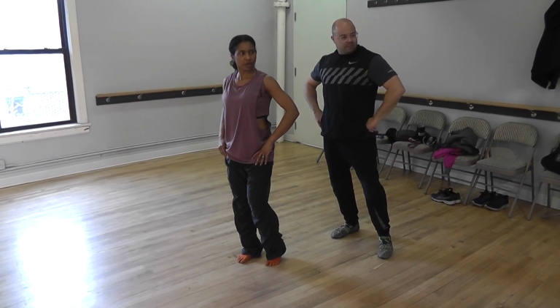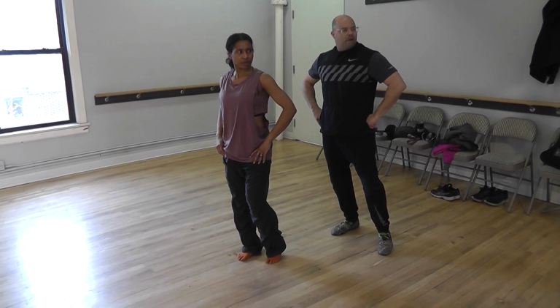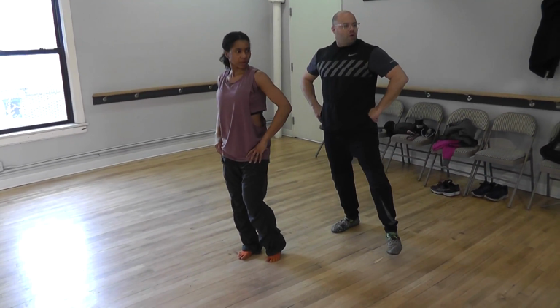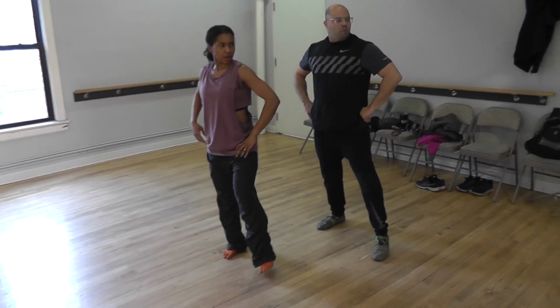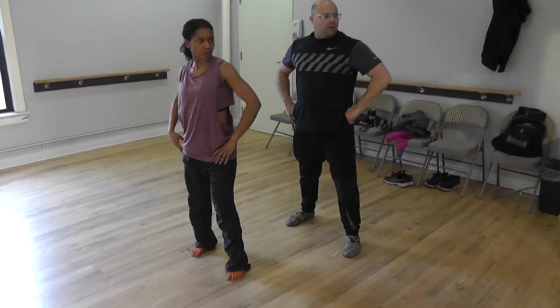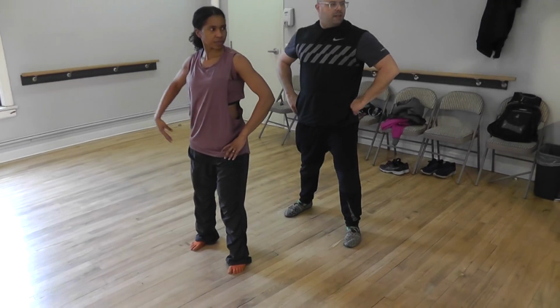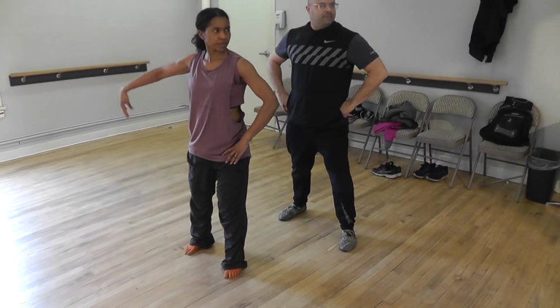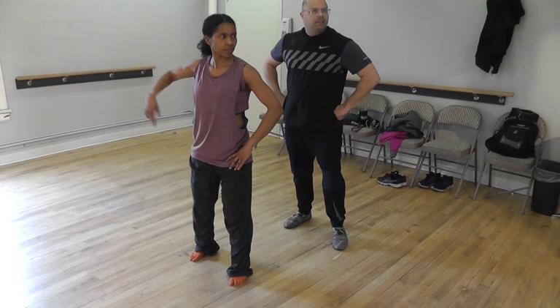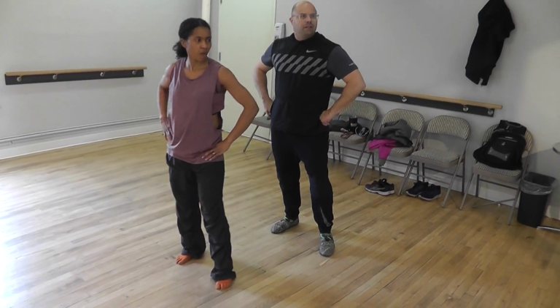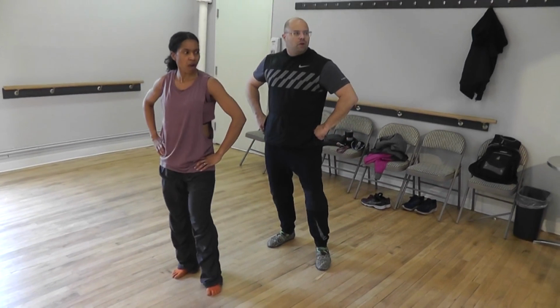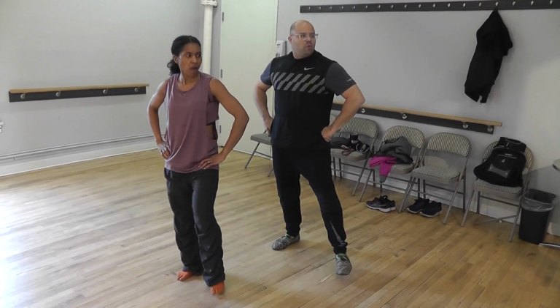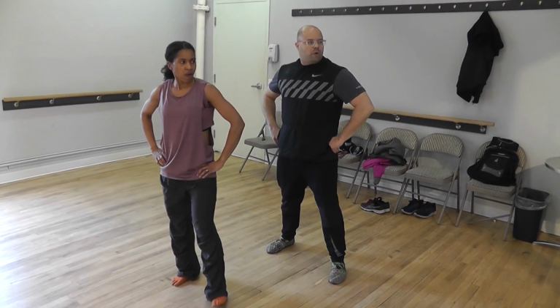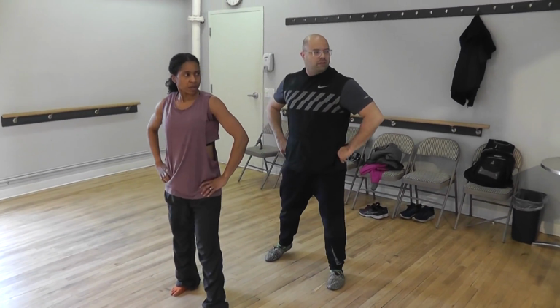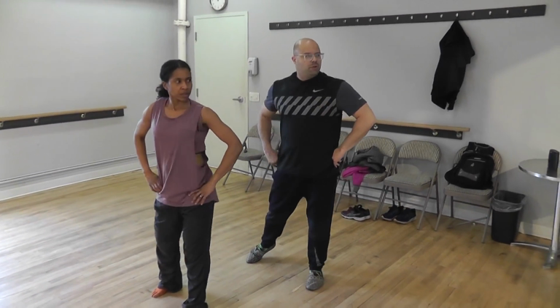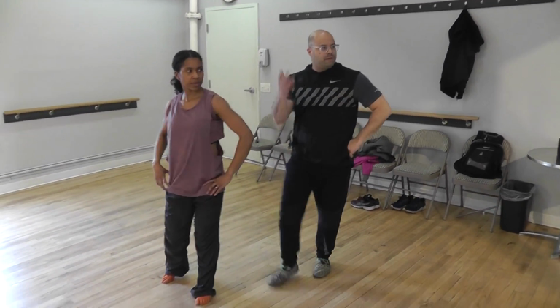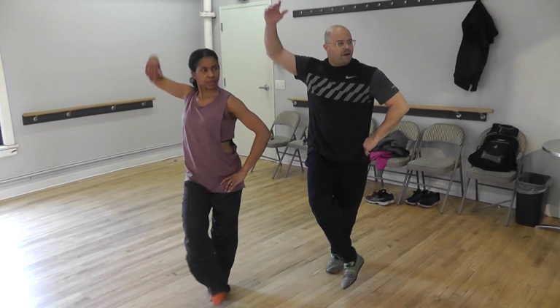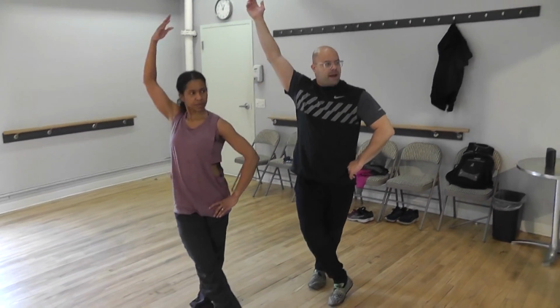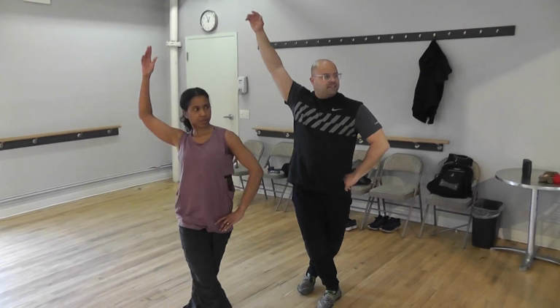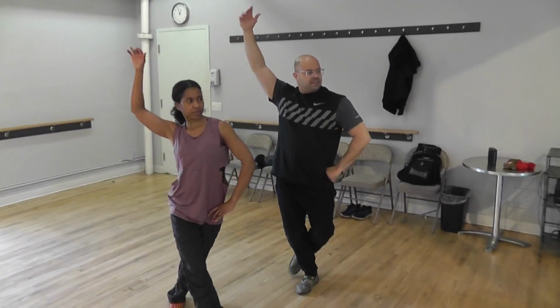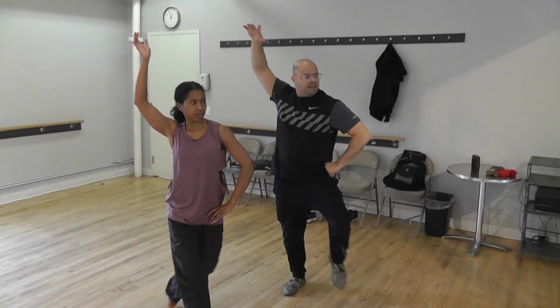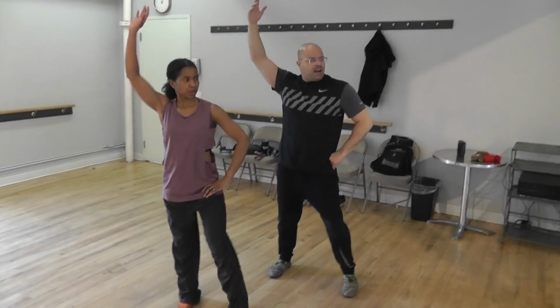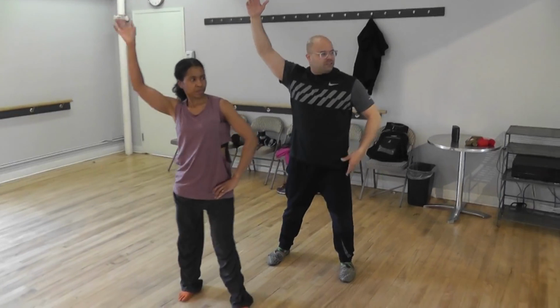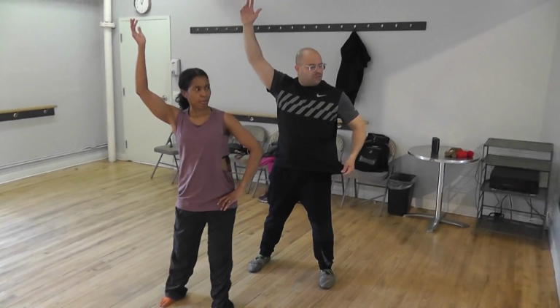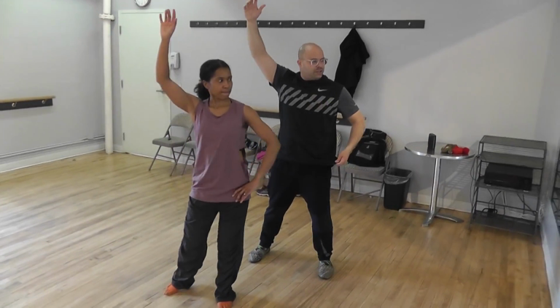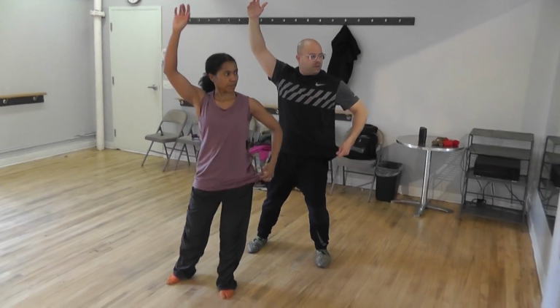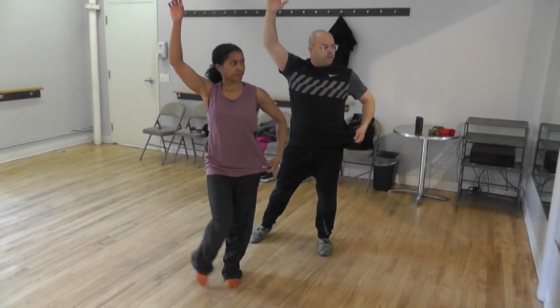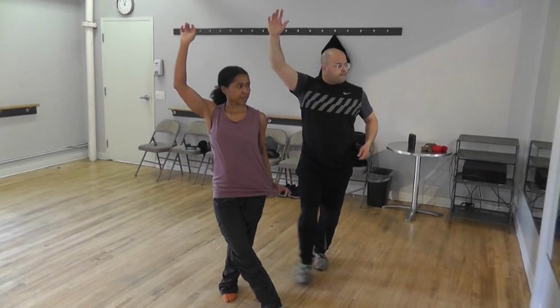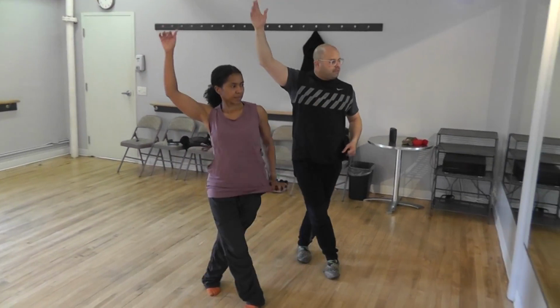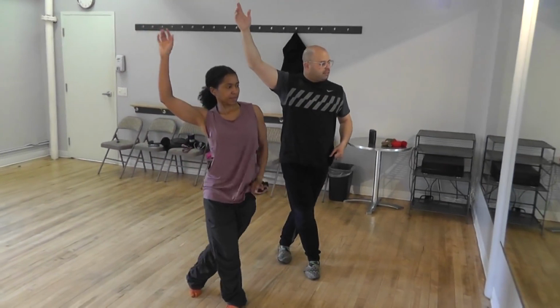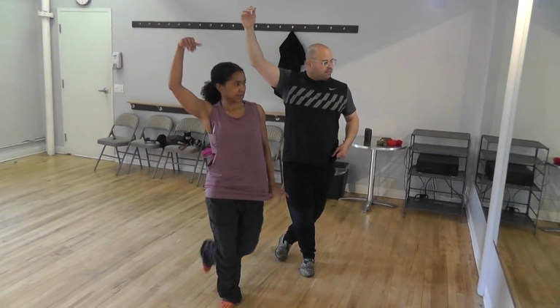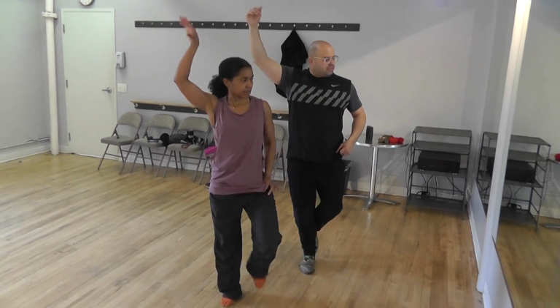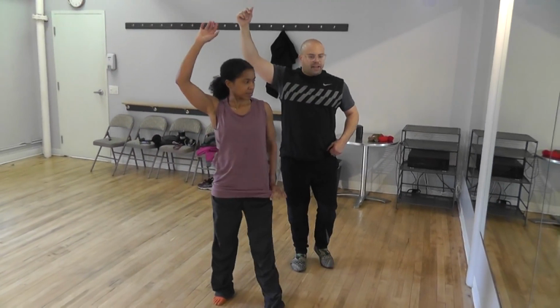Then we step. One, one, two, three, four, five, six, seven, eight. Five, six, seven, eight, five, six, seven. Five, six, seven. Seven, let's go left.